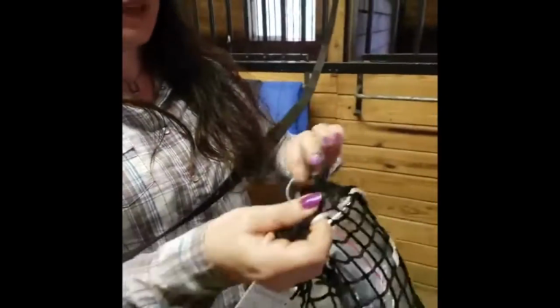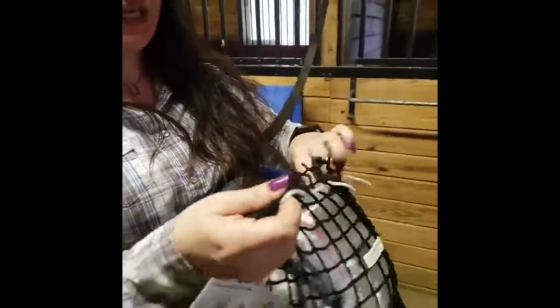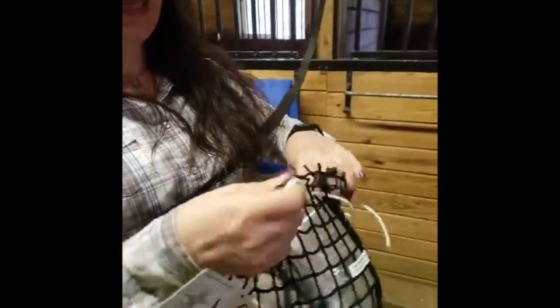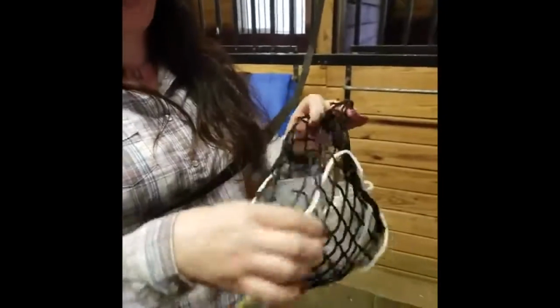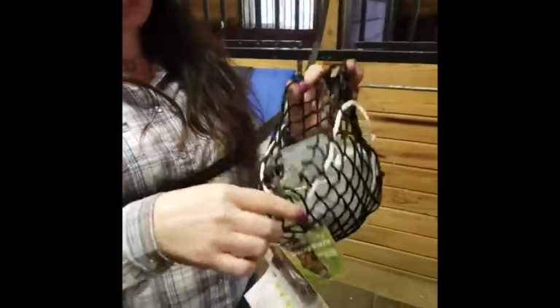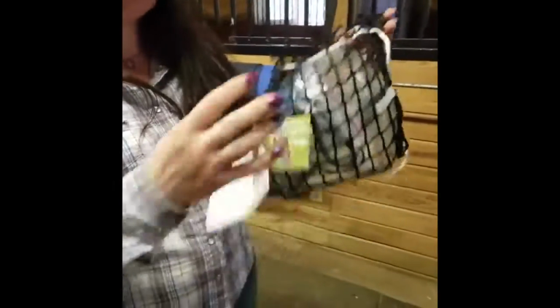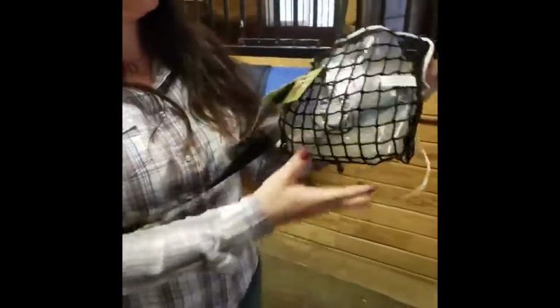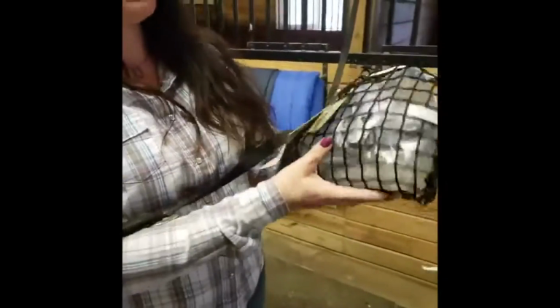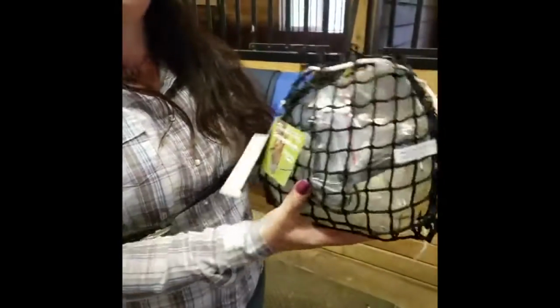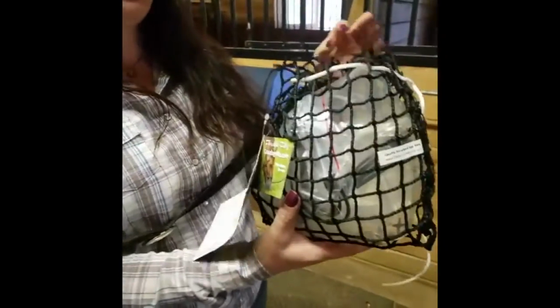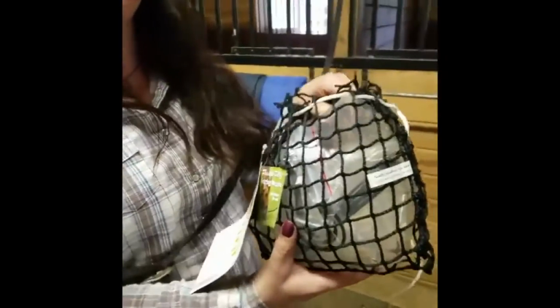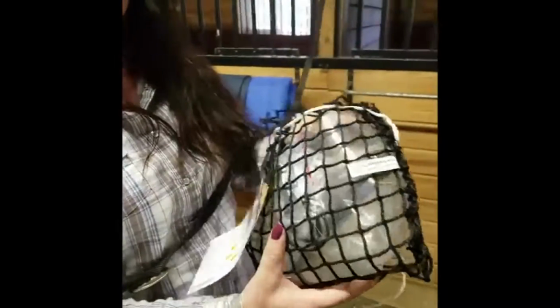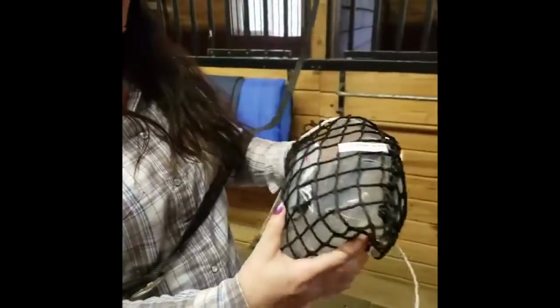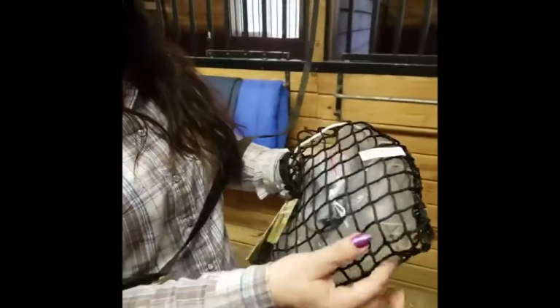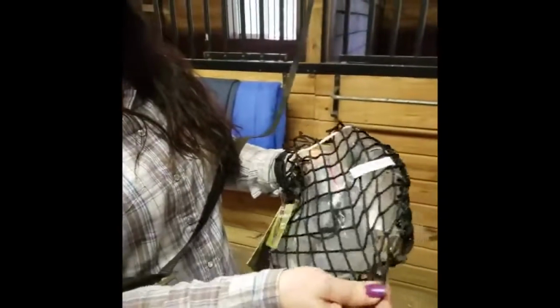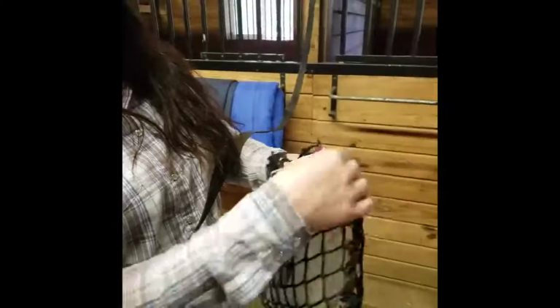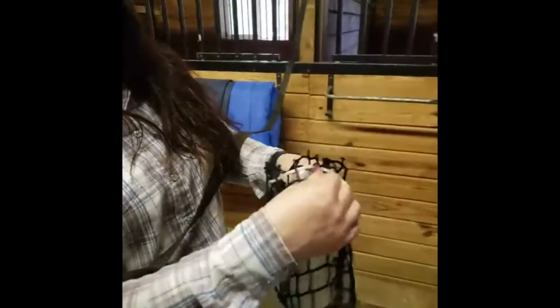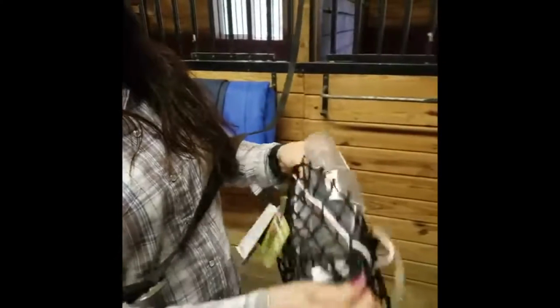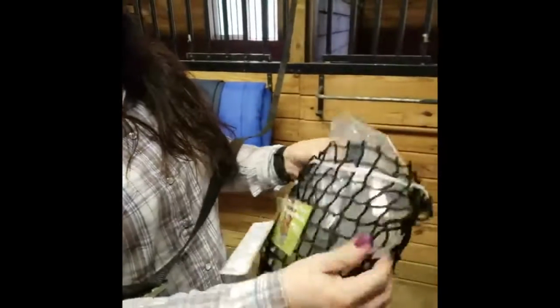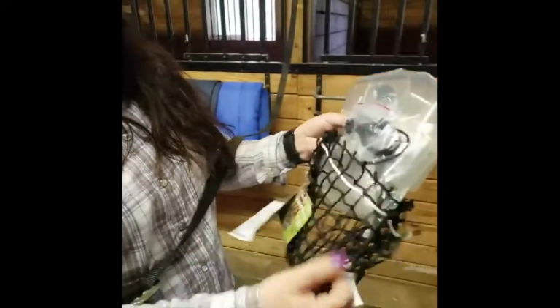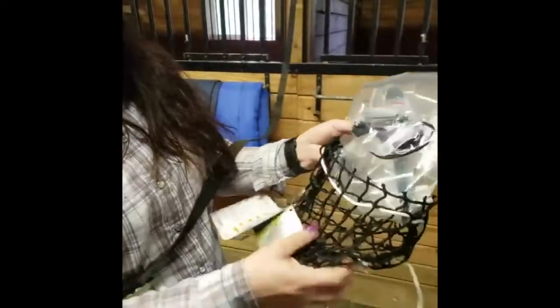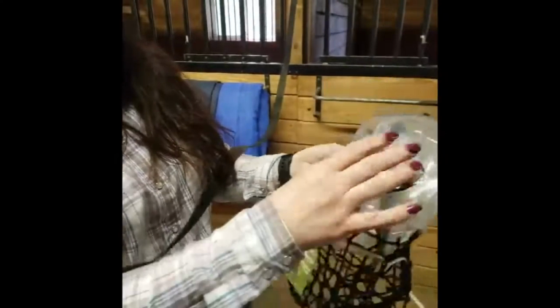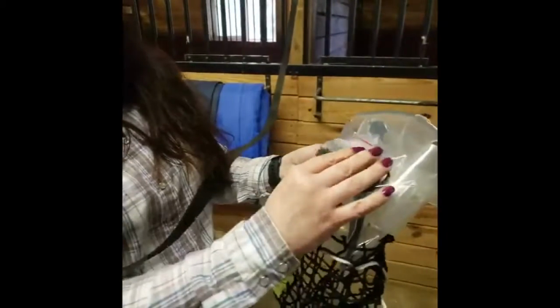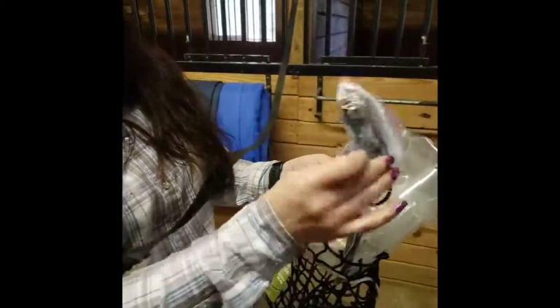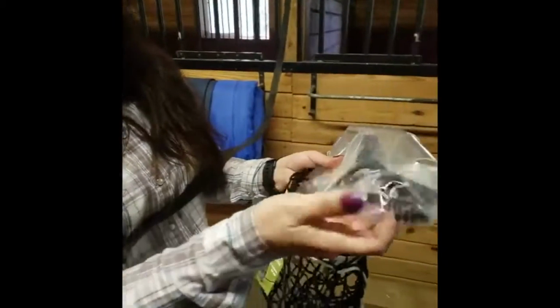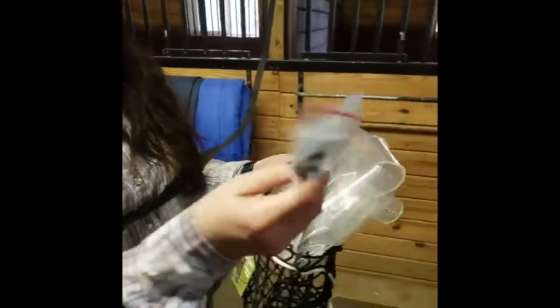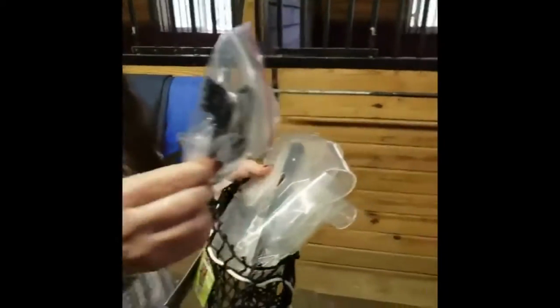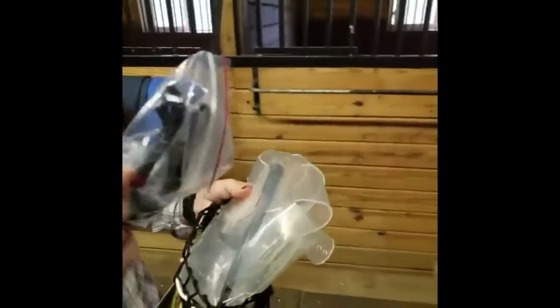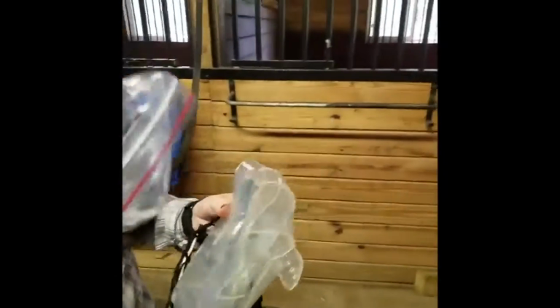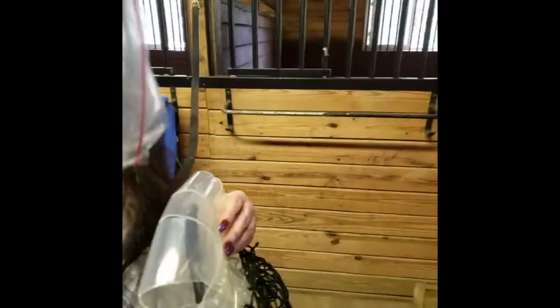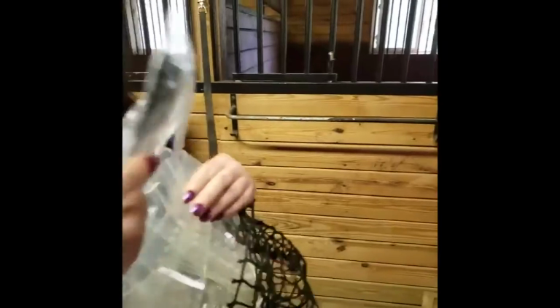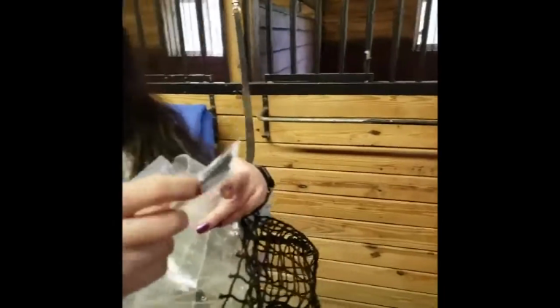In this handy-dandy little package, this is a hay net, and it's amazing. You pull it out. It comes with twist ties and zip ties.